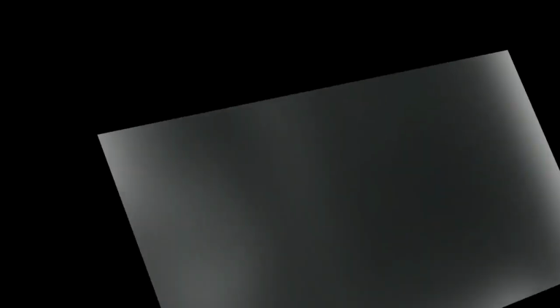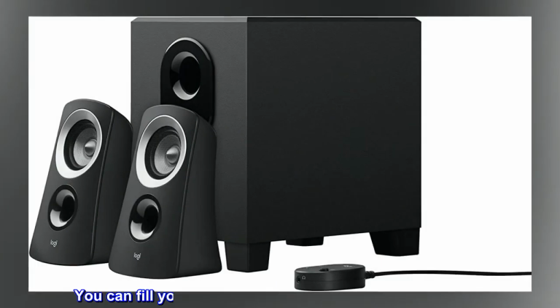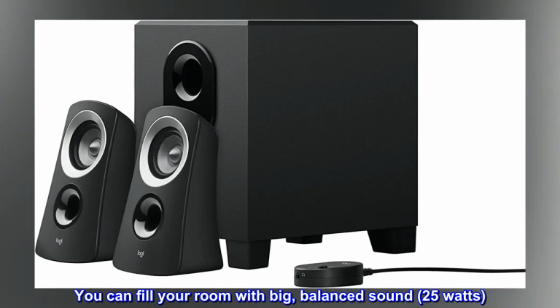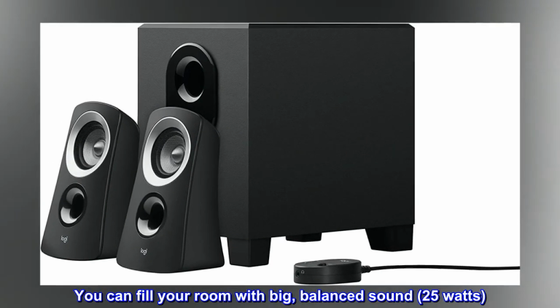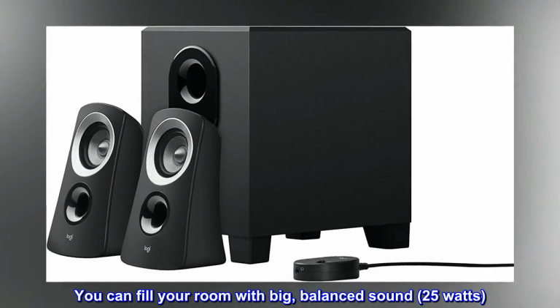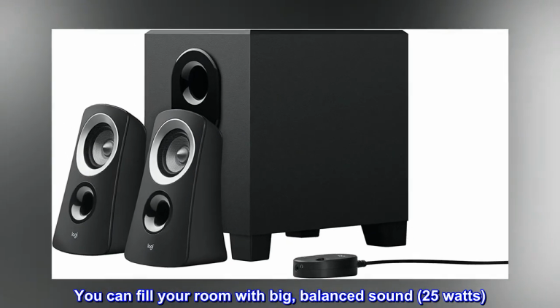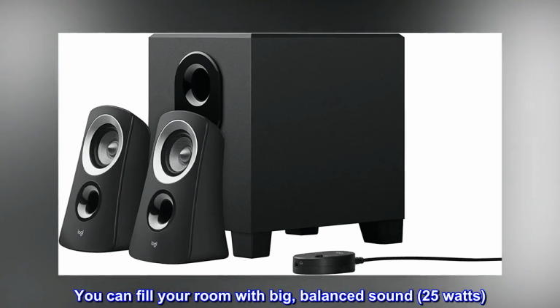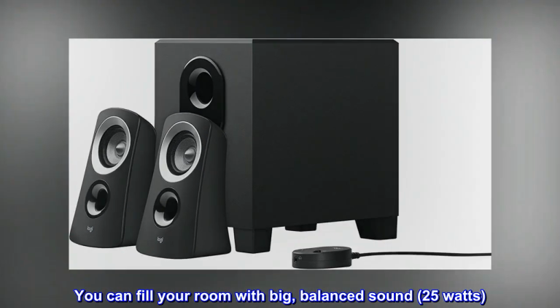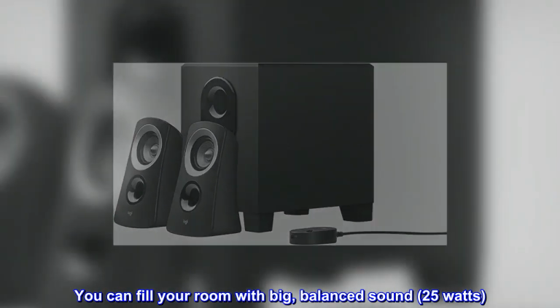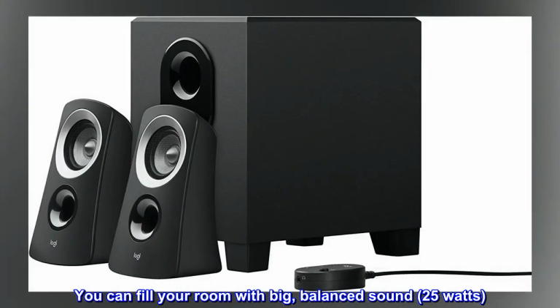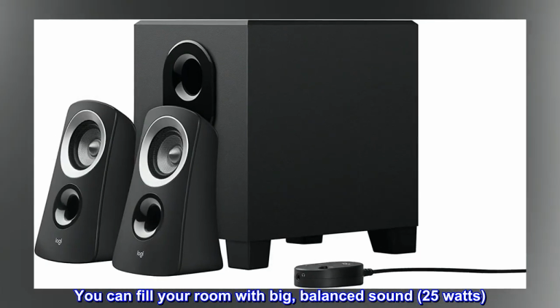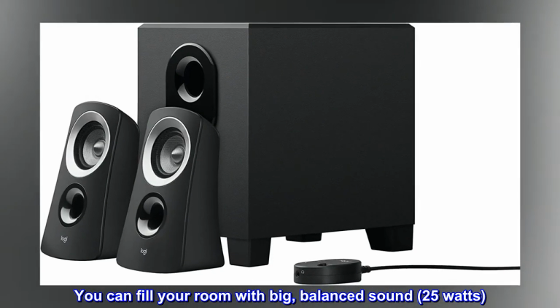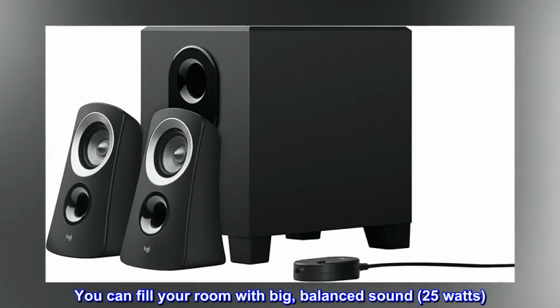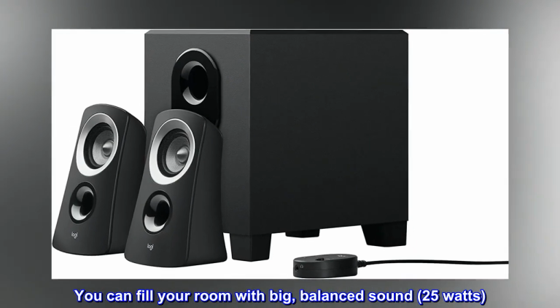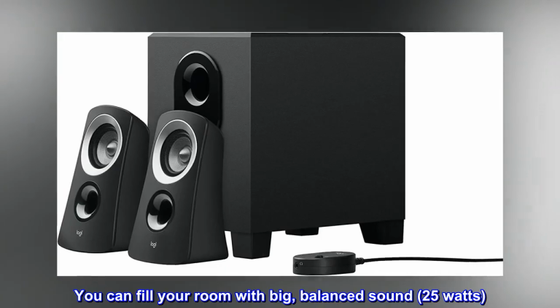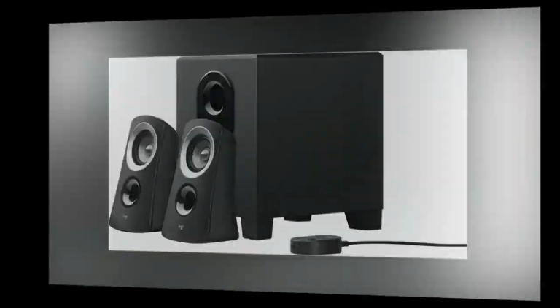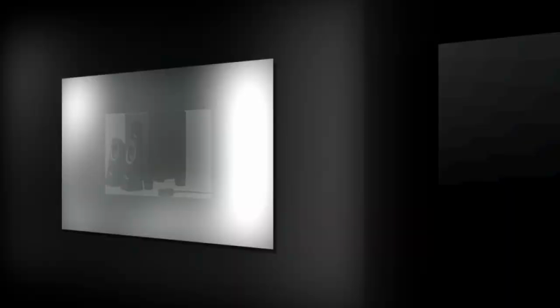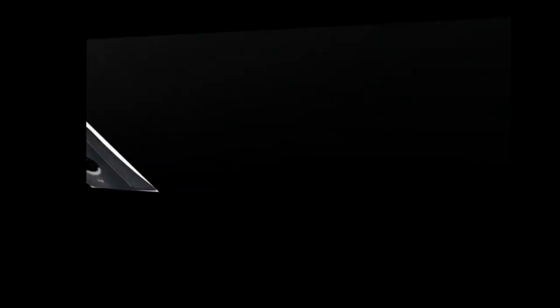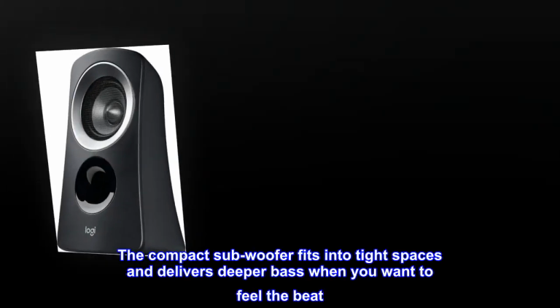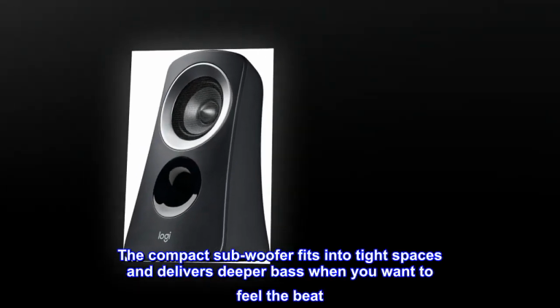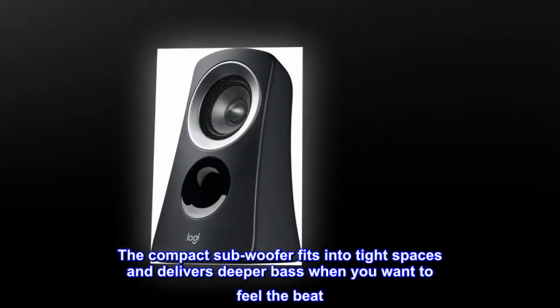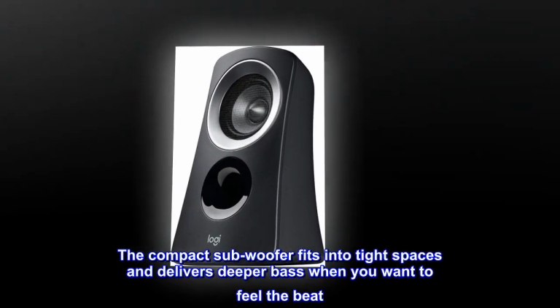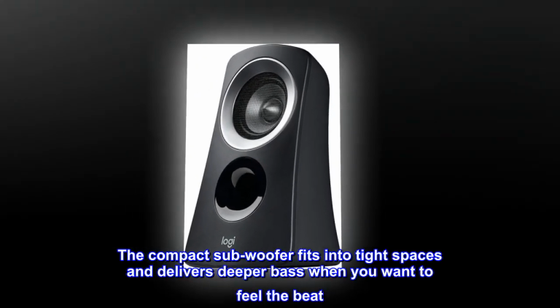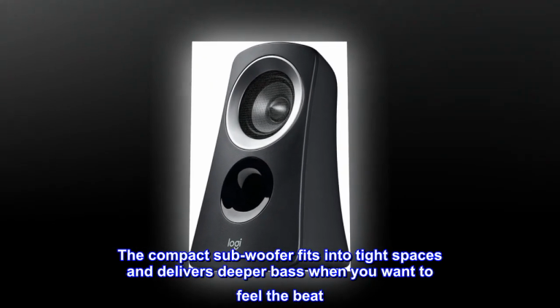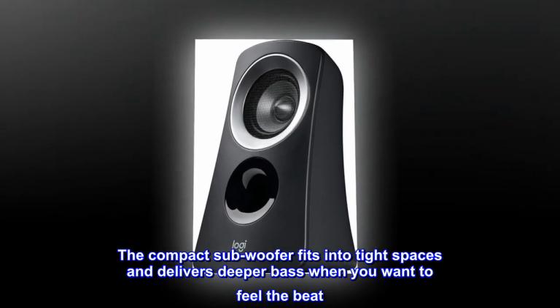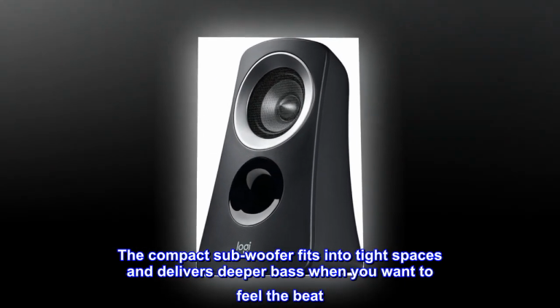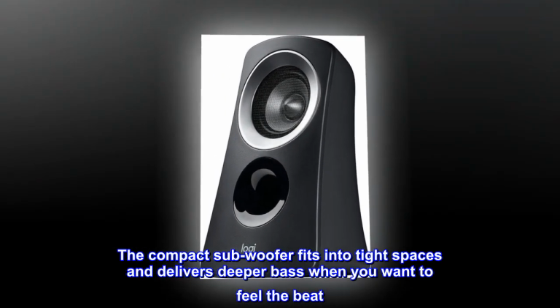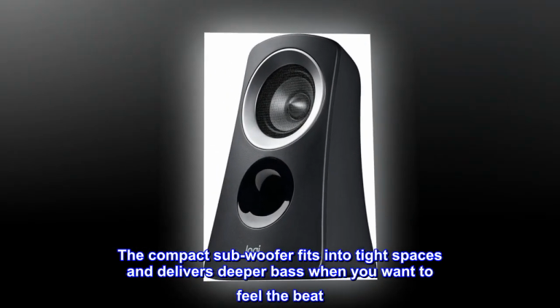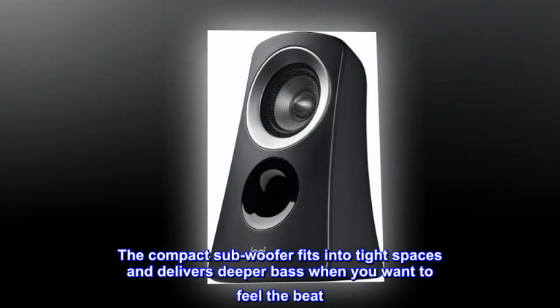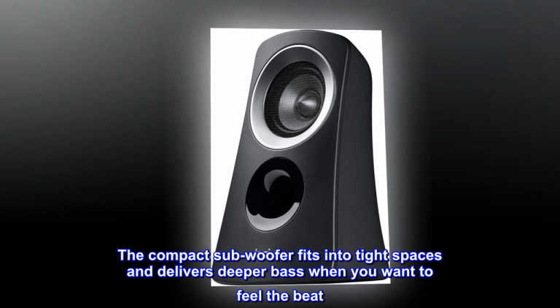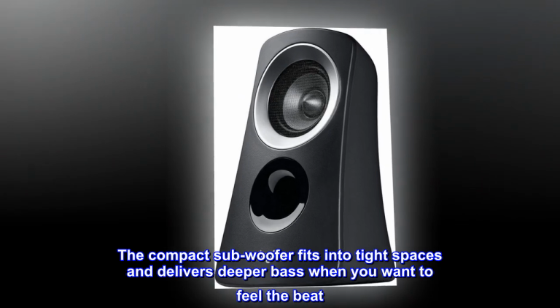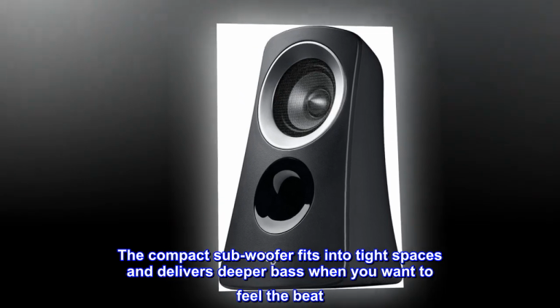You can fill your room with big, balanced sound — 25 watts. The compact subwoofer fits into tight spaces and delivers deeper bass when you want to feel the beat.